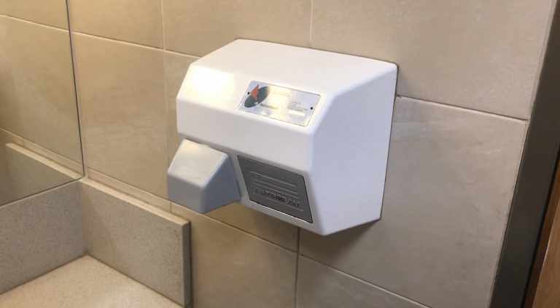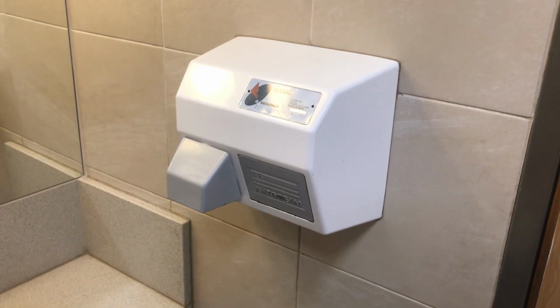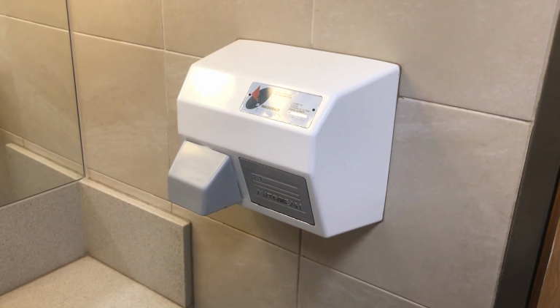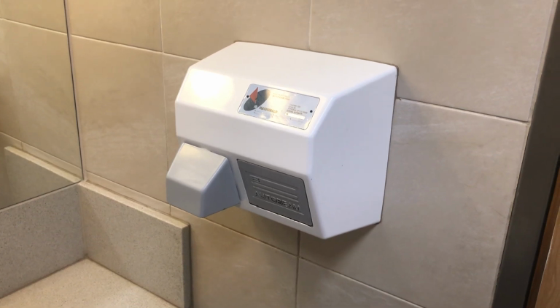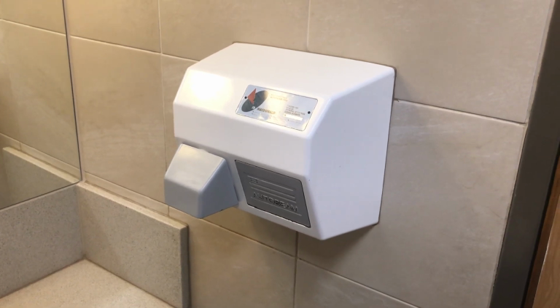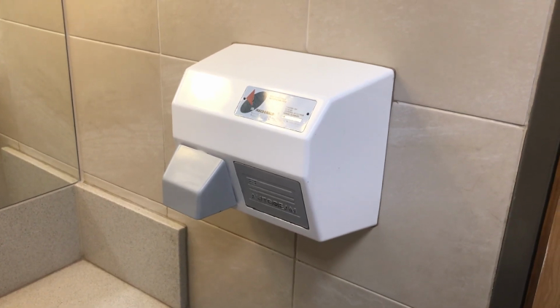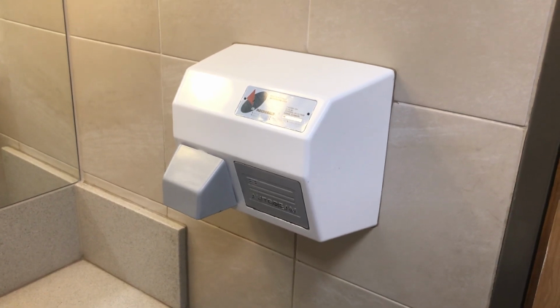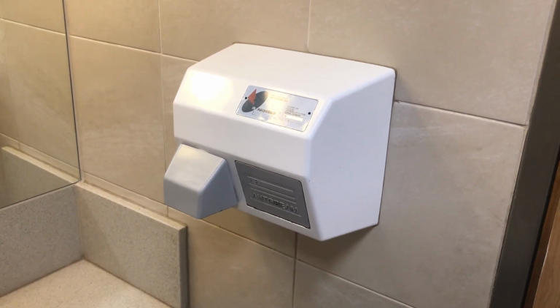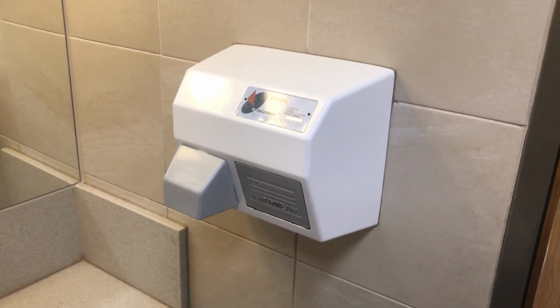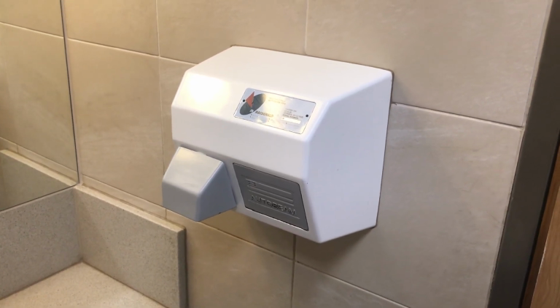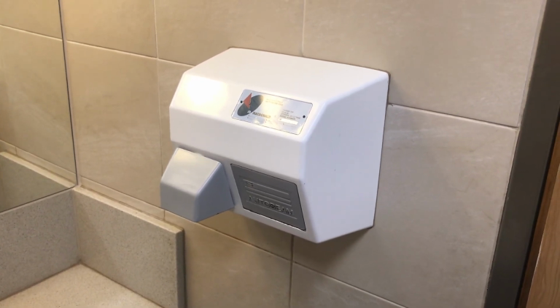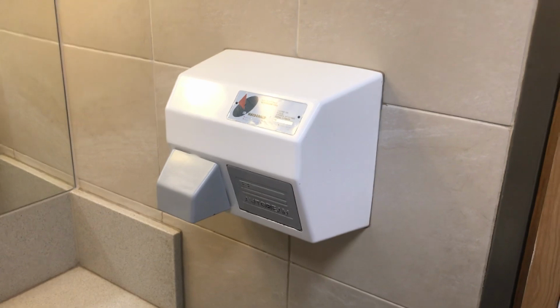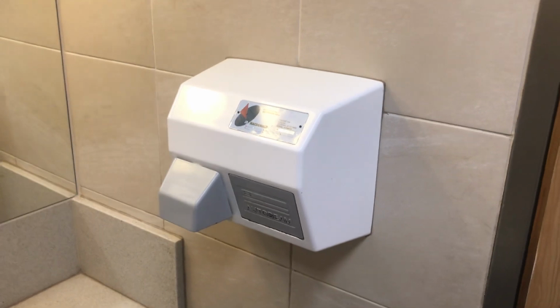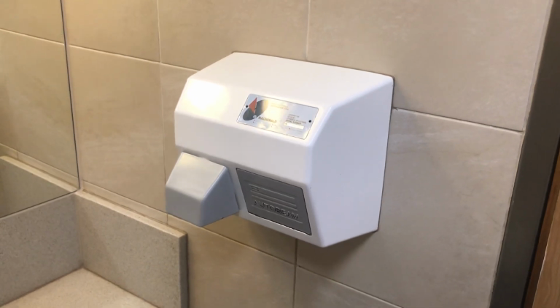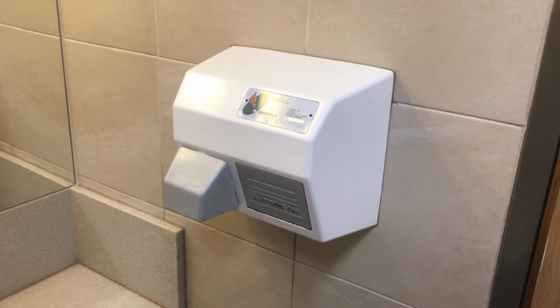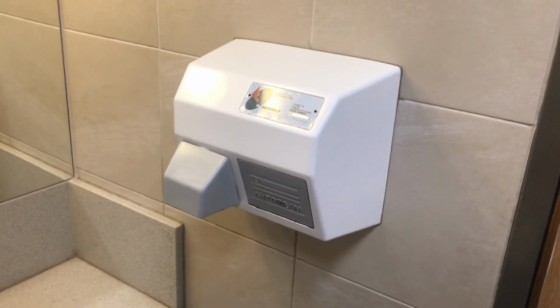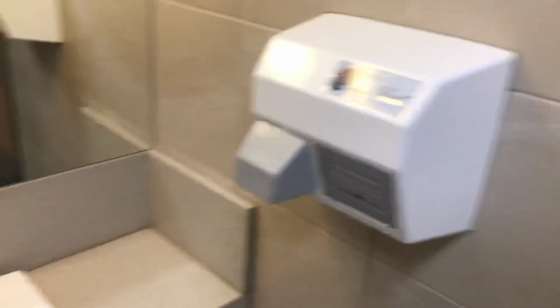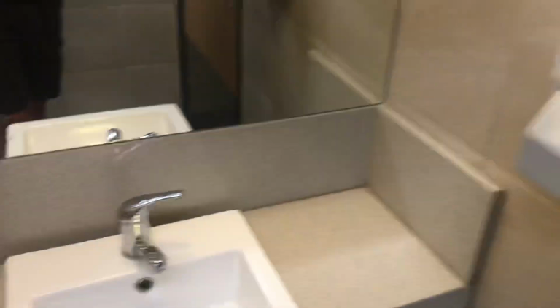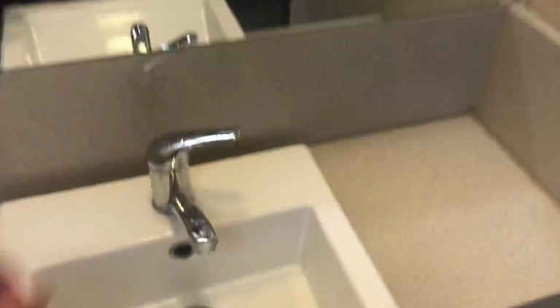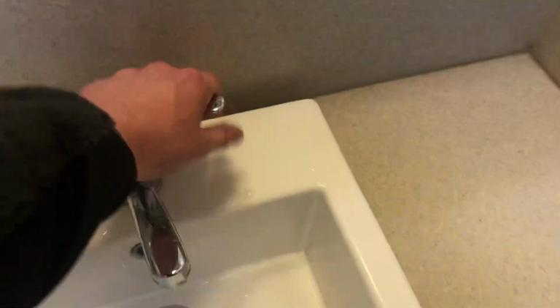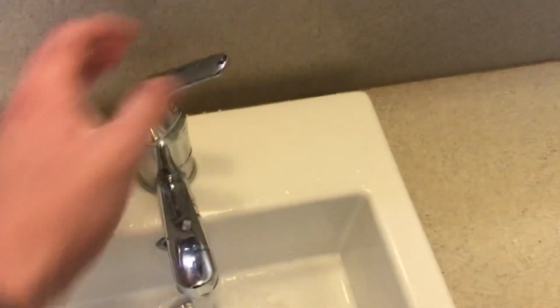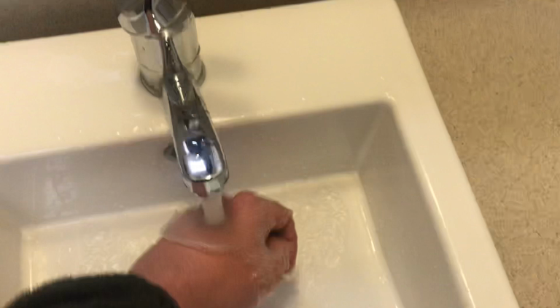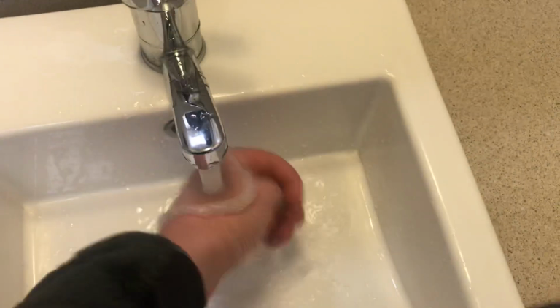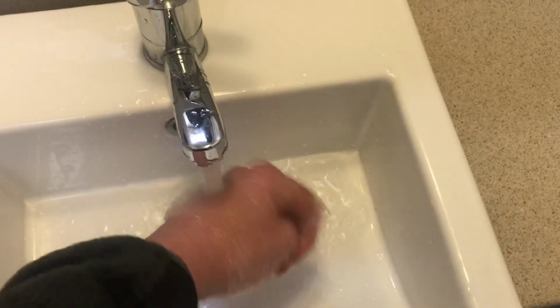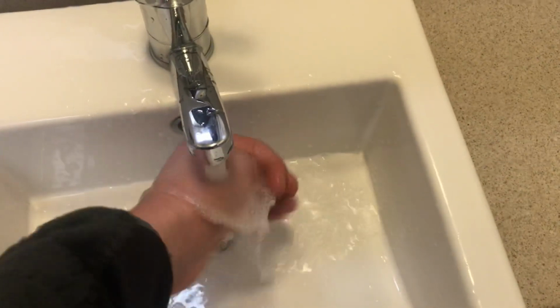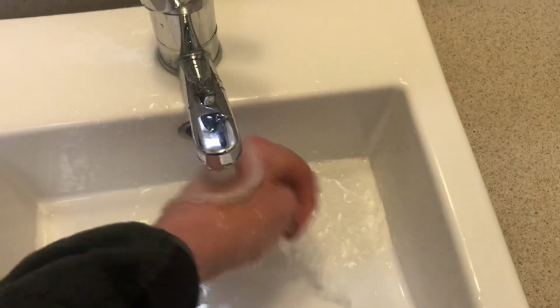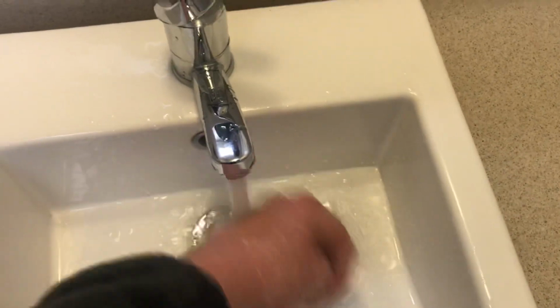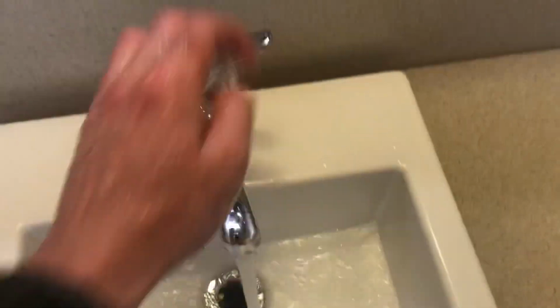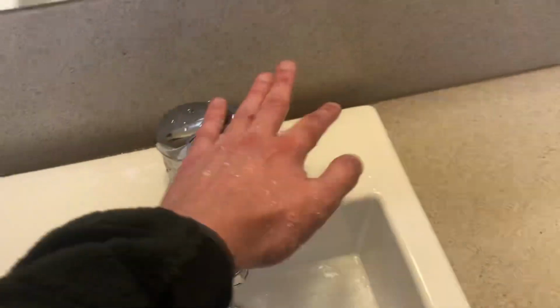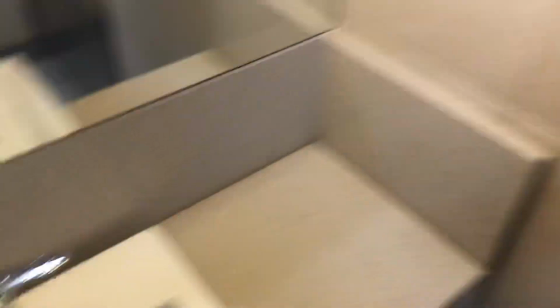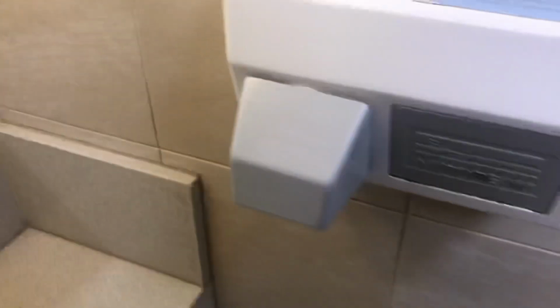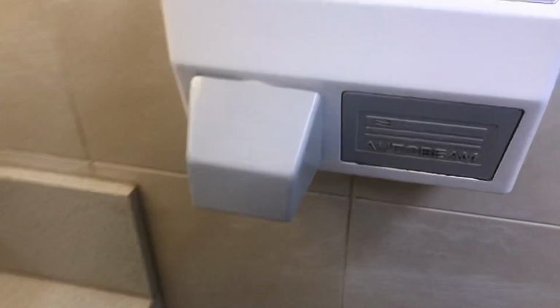Hey everyone, today we have a Jenny McDonald Autobeam 1000 hand dryer, as you can see. So let's sit down. Here we go.